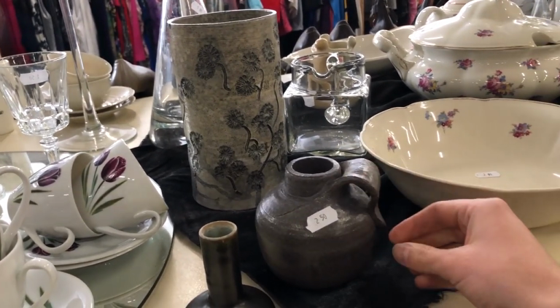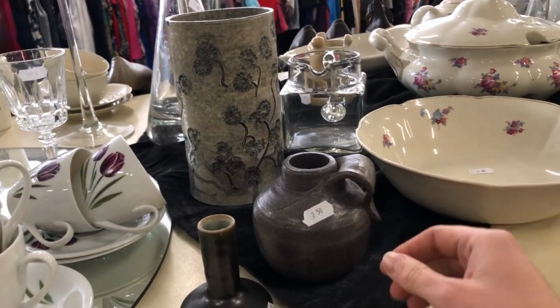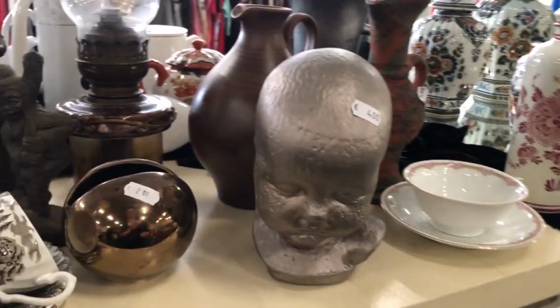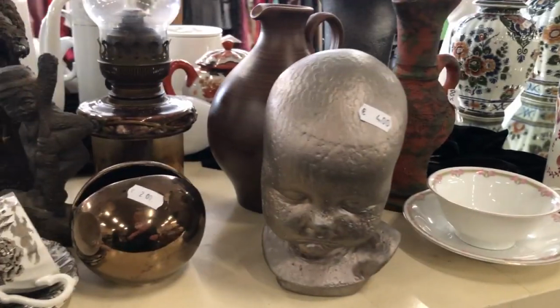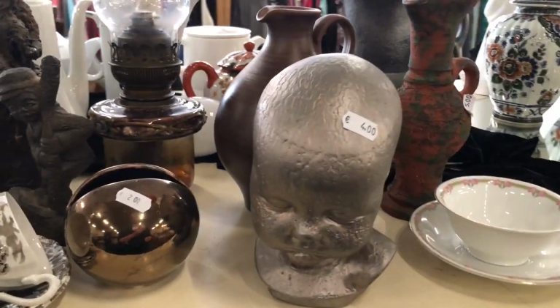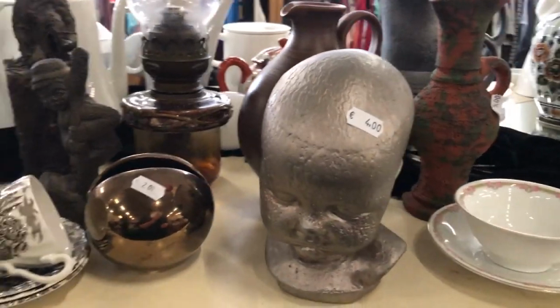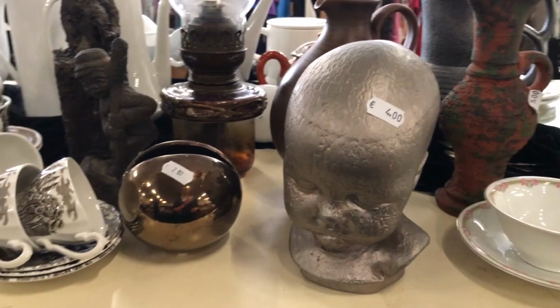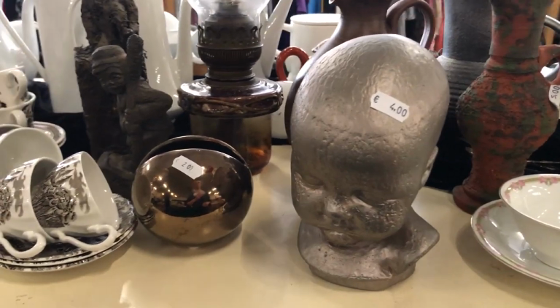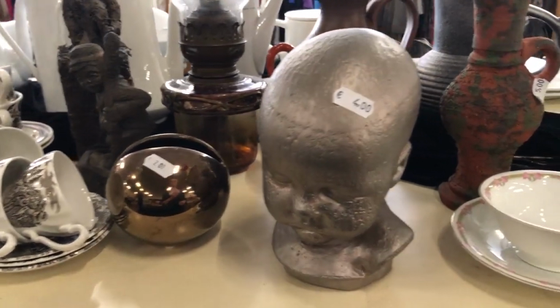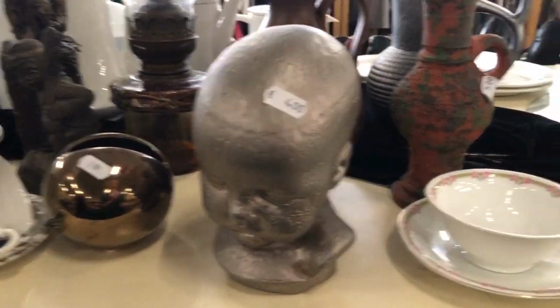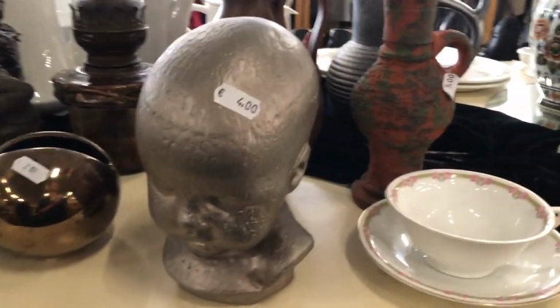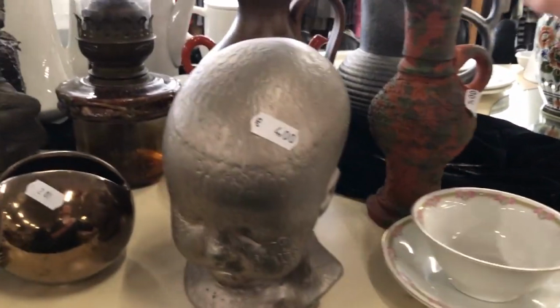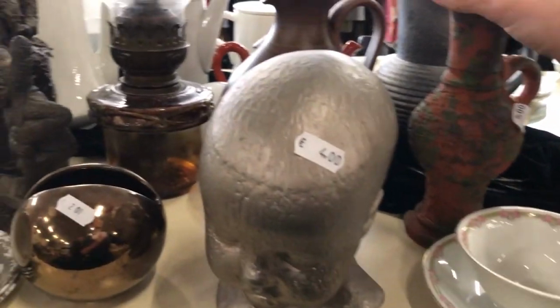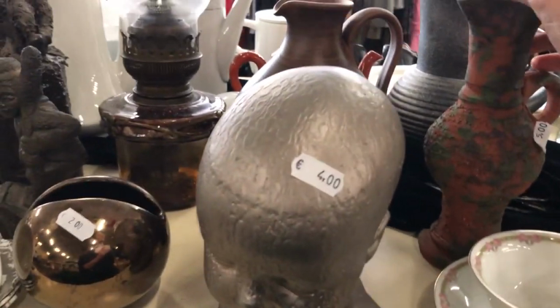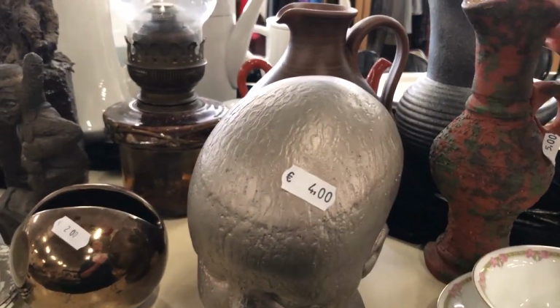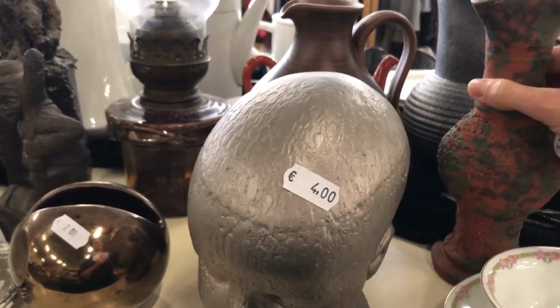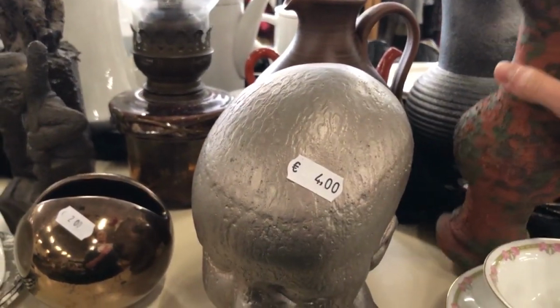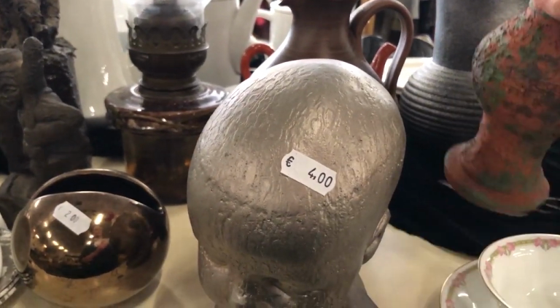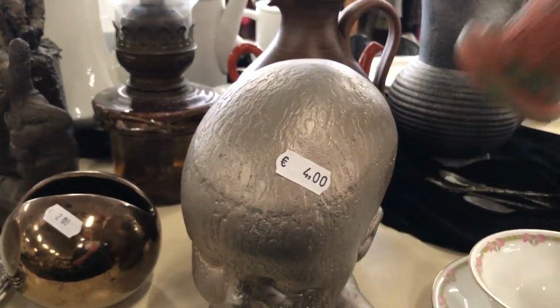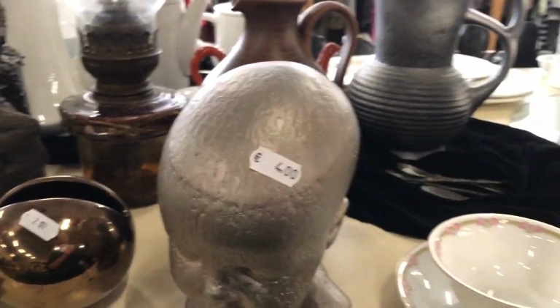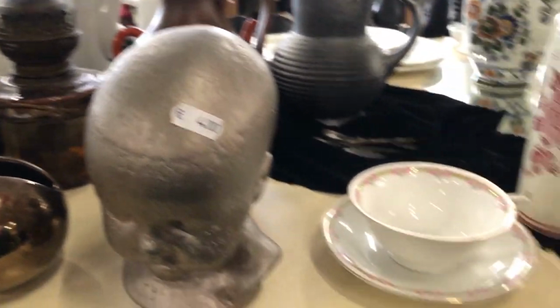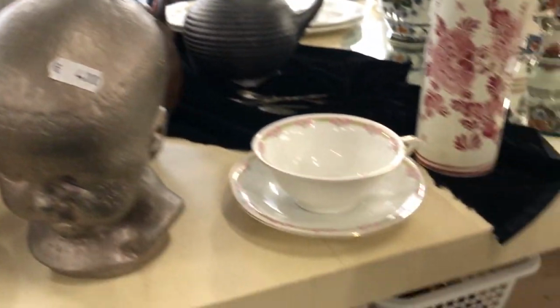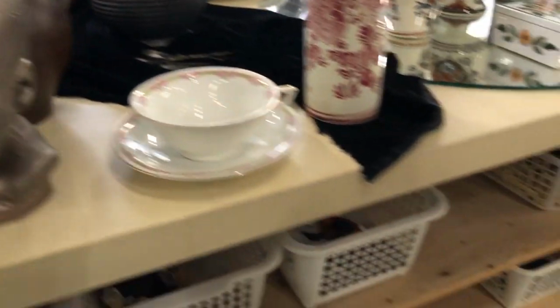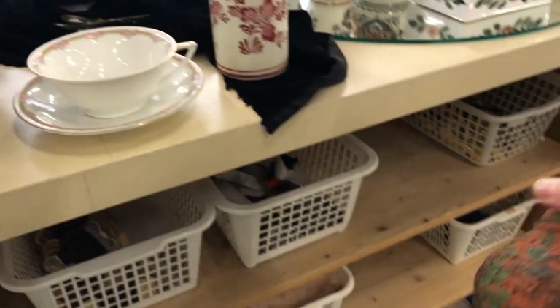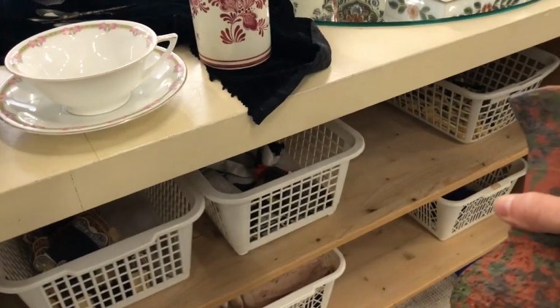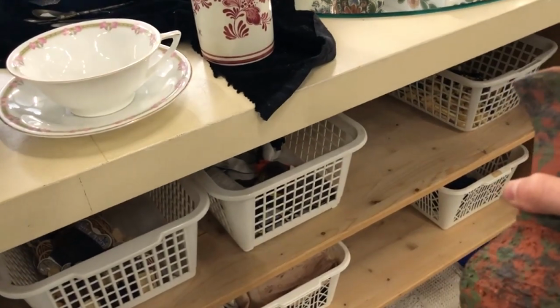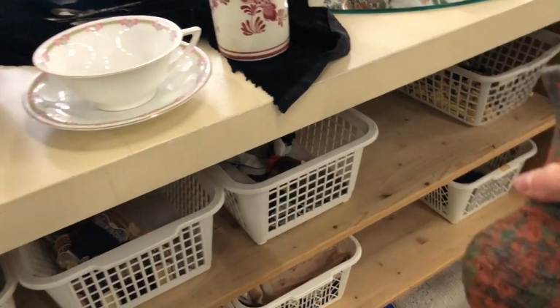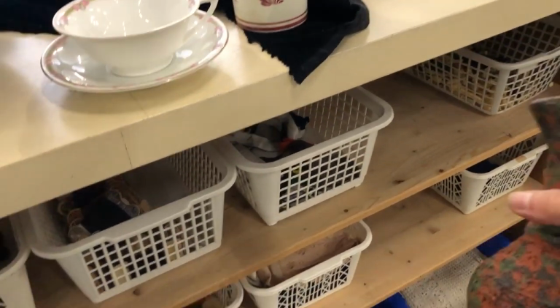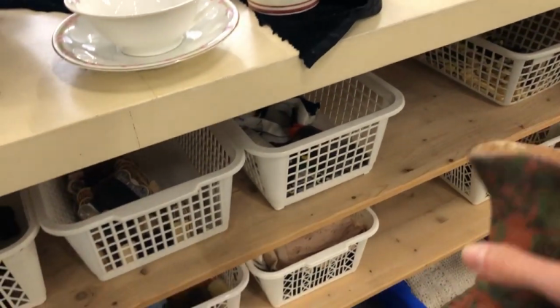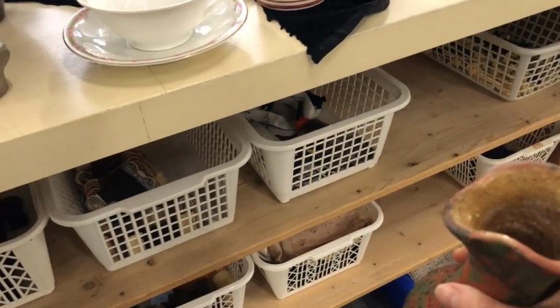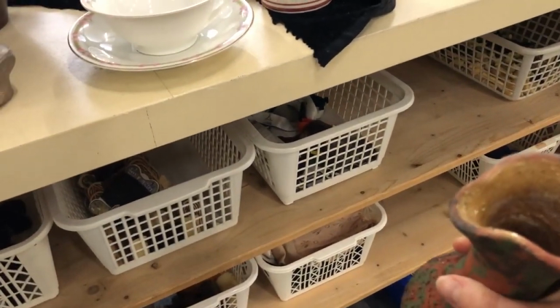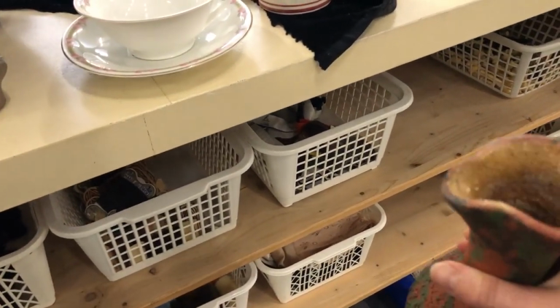I was actually trying to get to the vase but look at this creepy baby head — I just can't, I find it really scary. Anyway, the vase looked more like a hobbyist piece to me so I did put it back on the shelf.